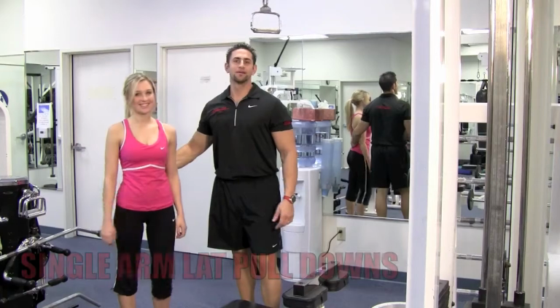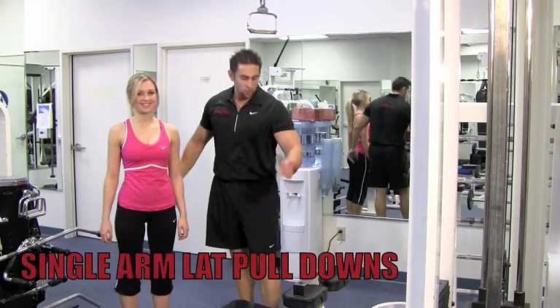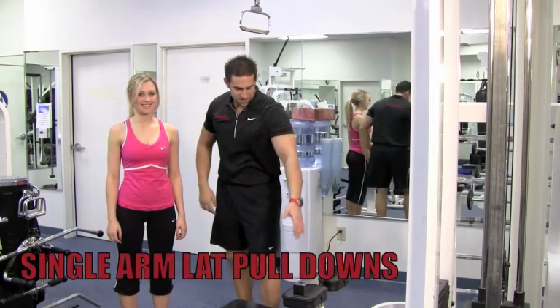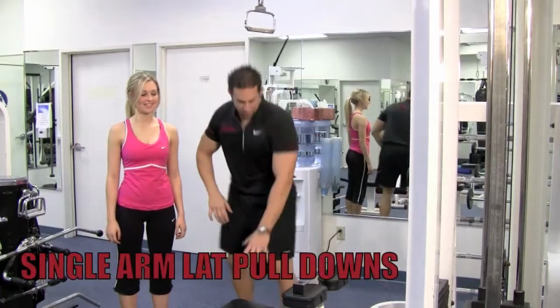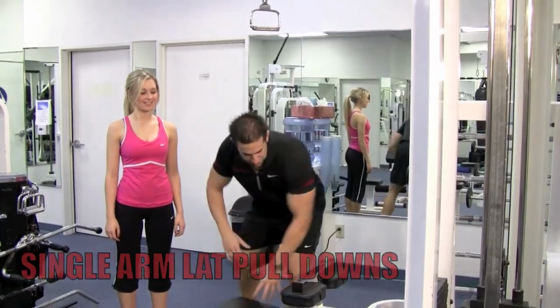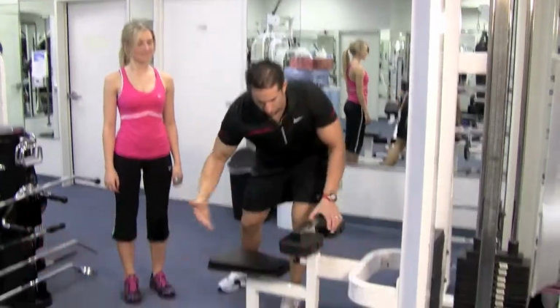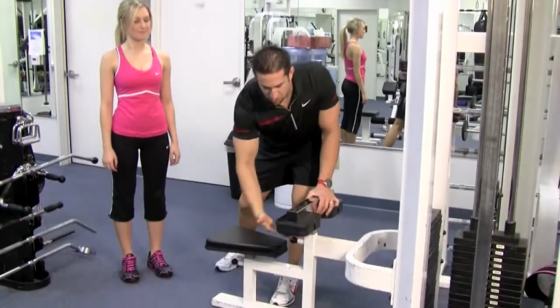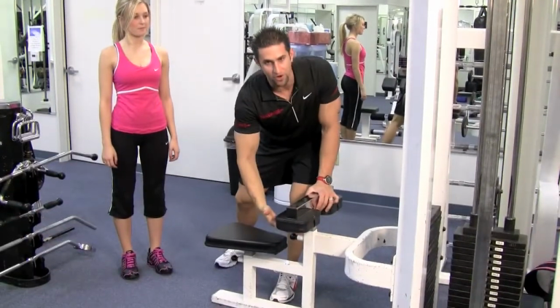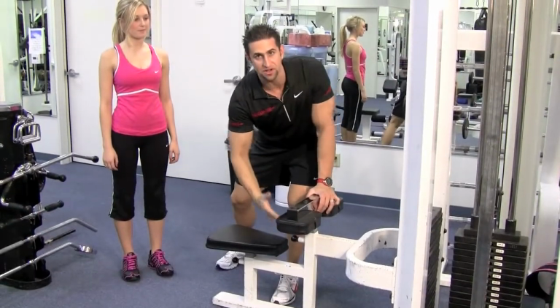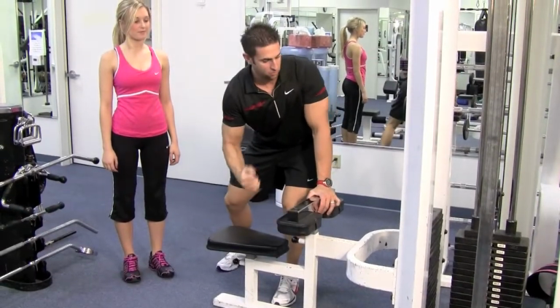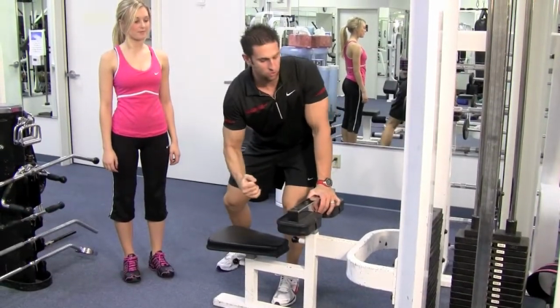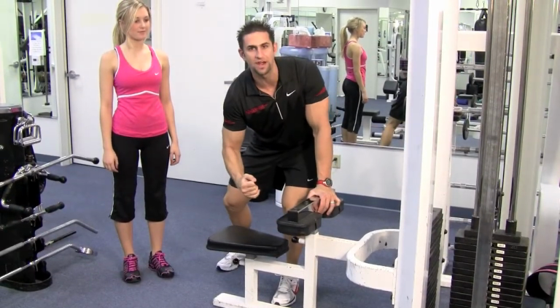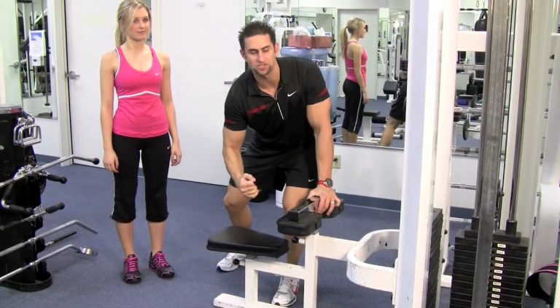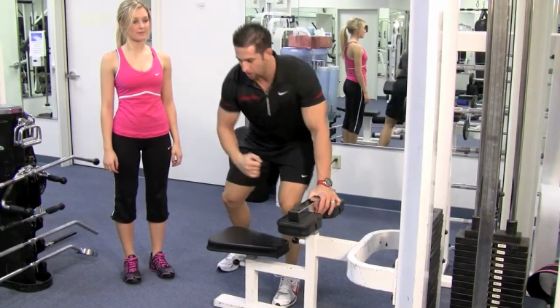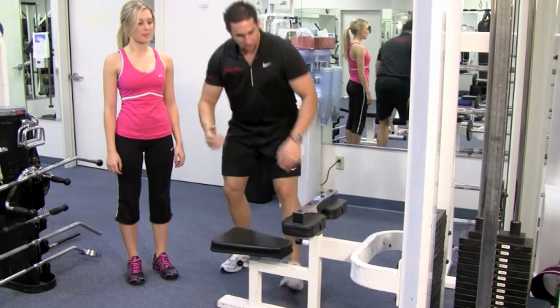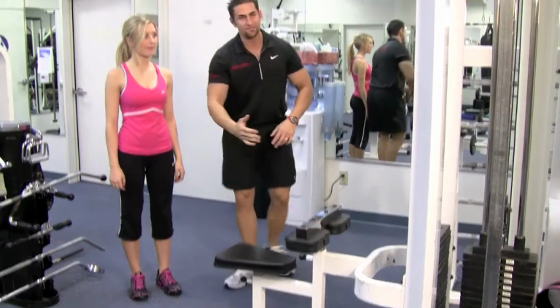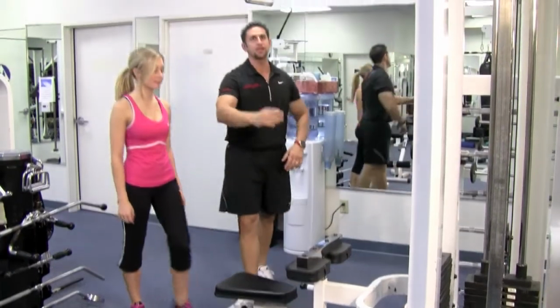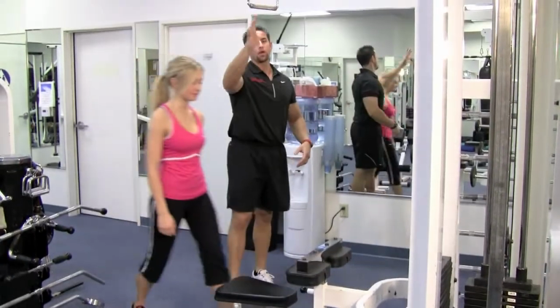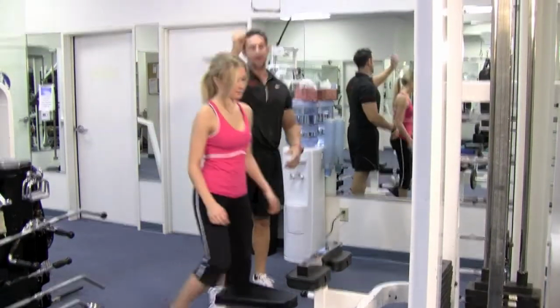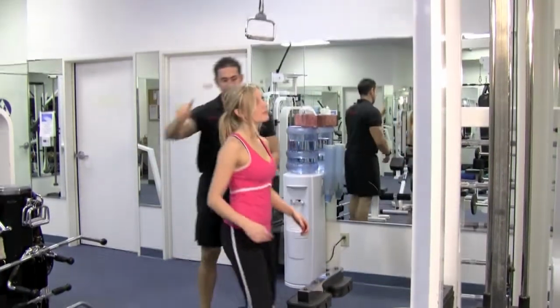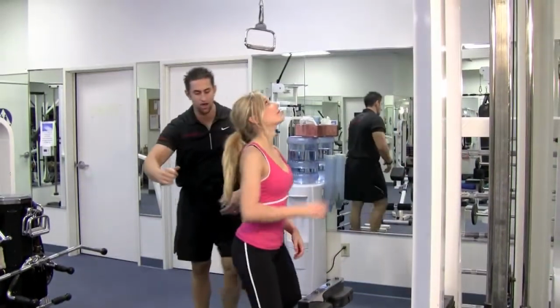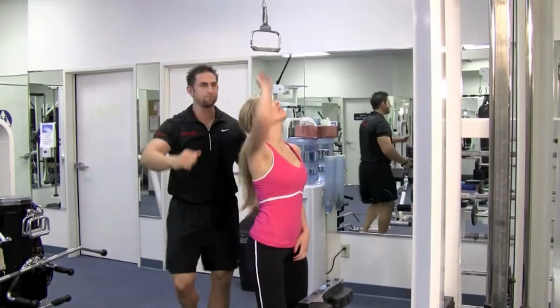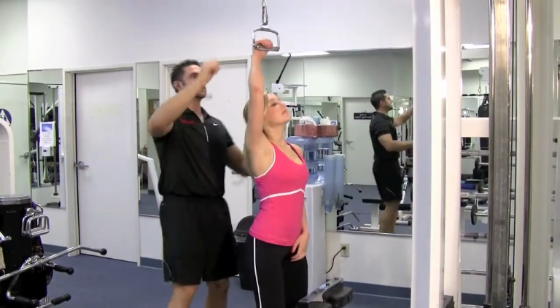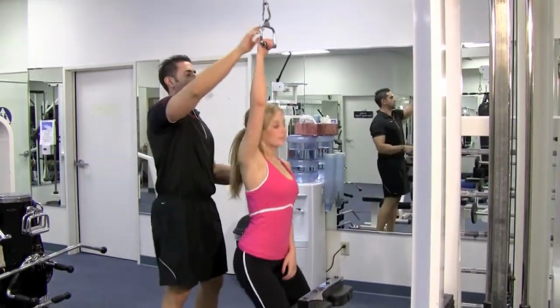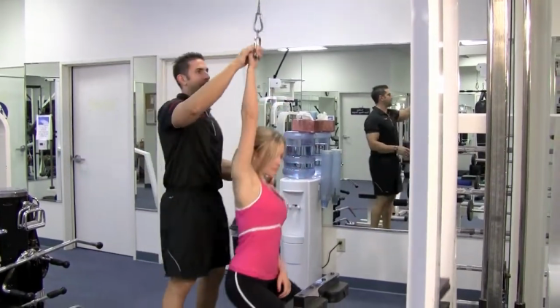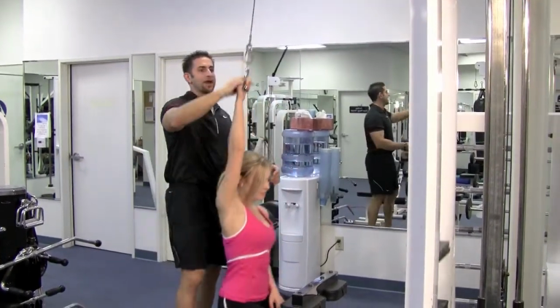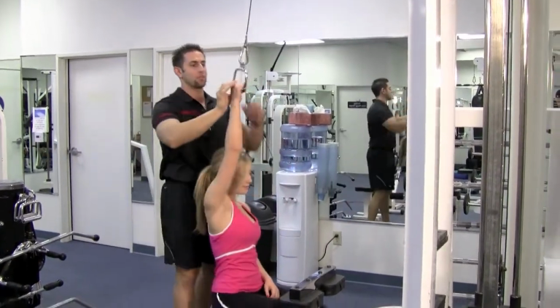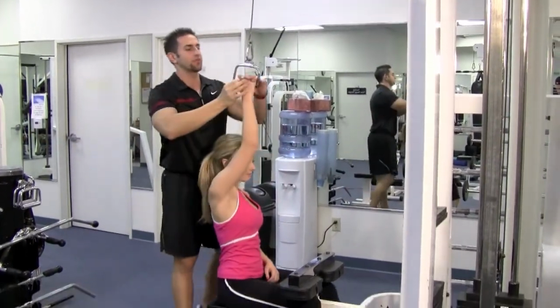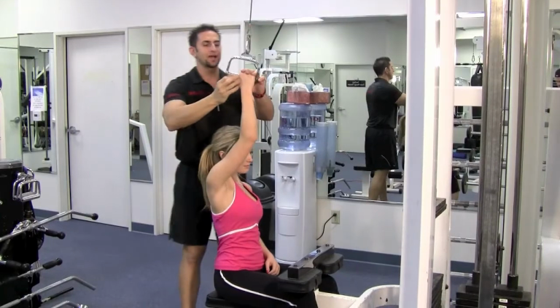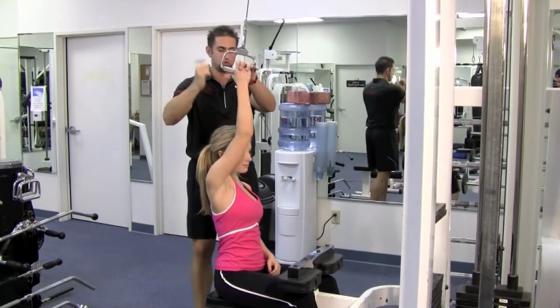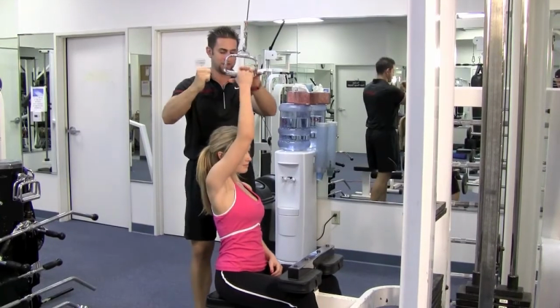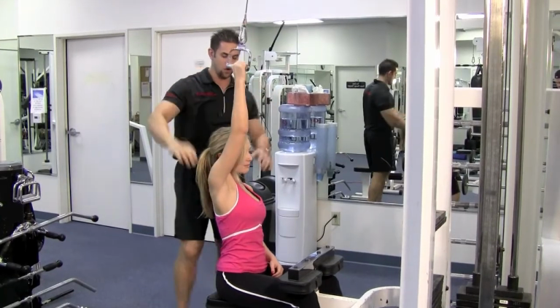You want to set up the bench where your legs can go in there nice and comfortable and it holds you down nice and strong. Go ahead and have a seat. We're going to put a handle at the top. Go ahead and grab that handle, thumb on the other side so you hold it nice and strong.